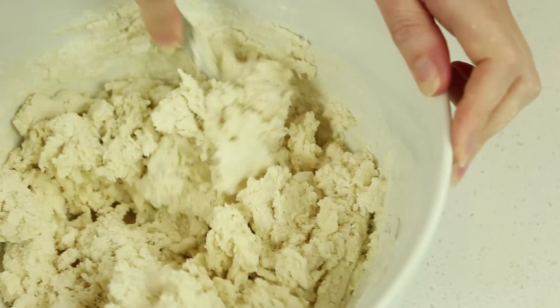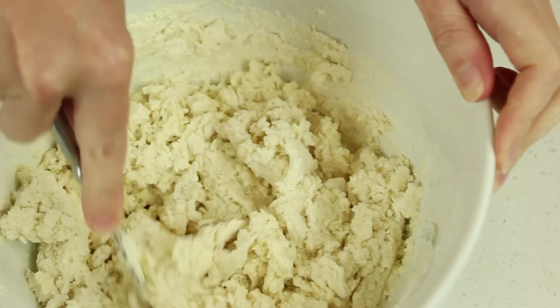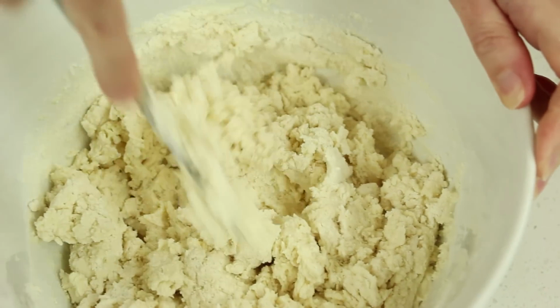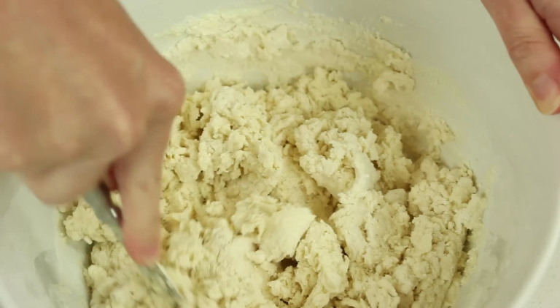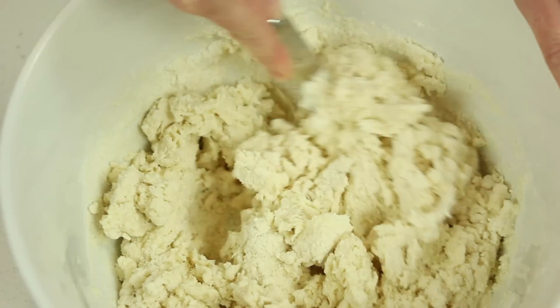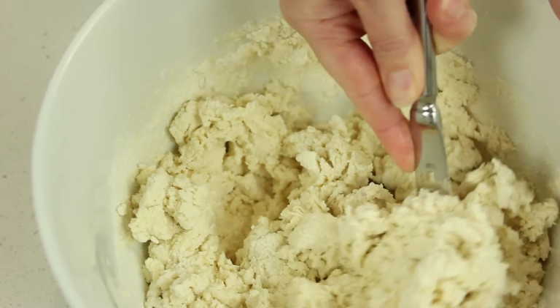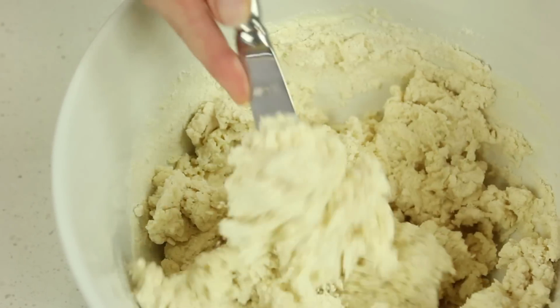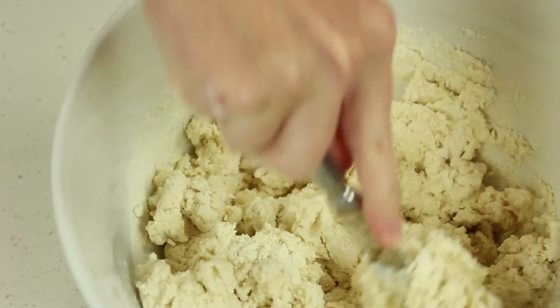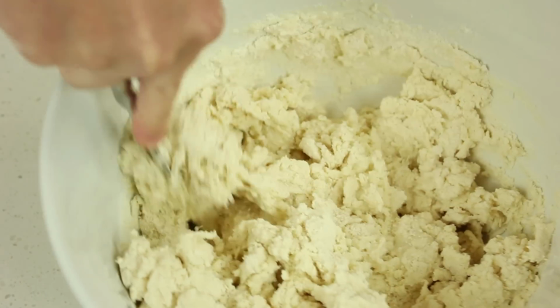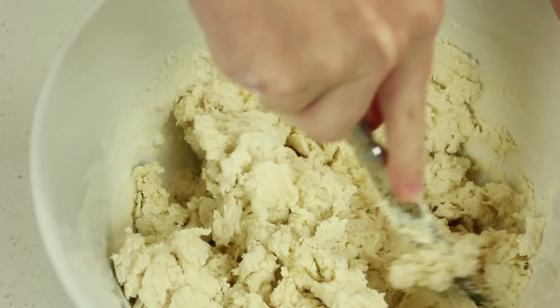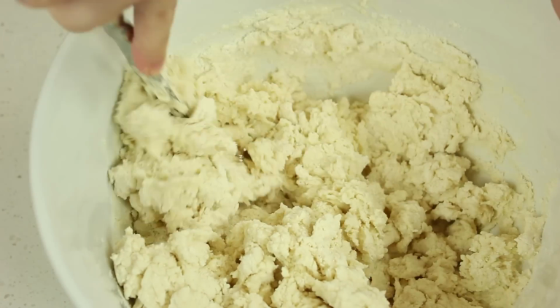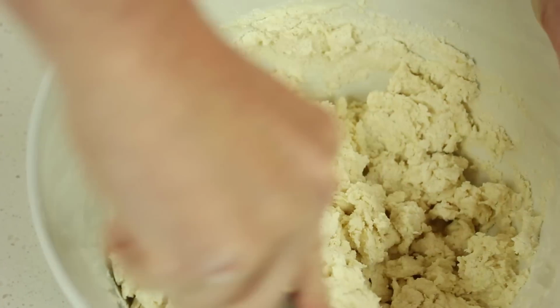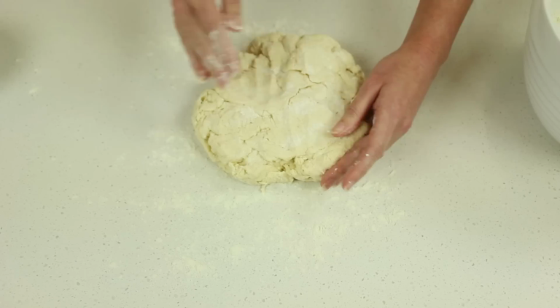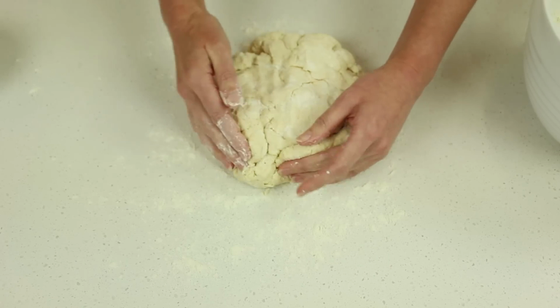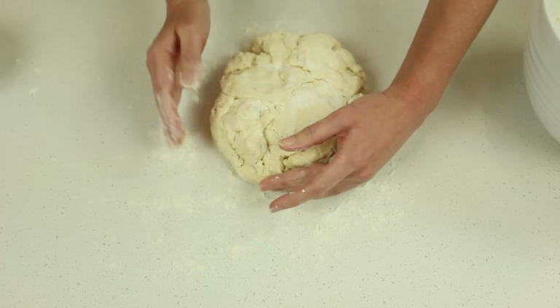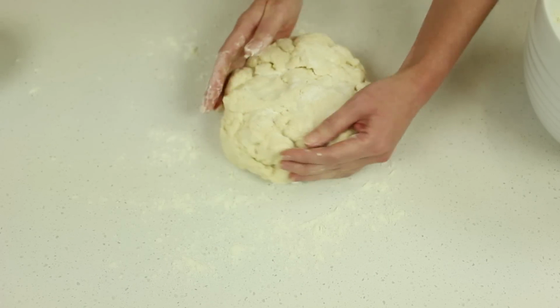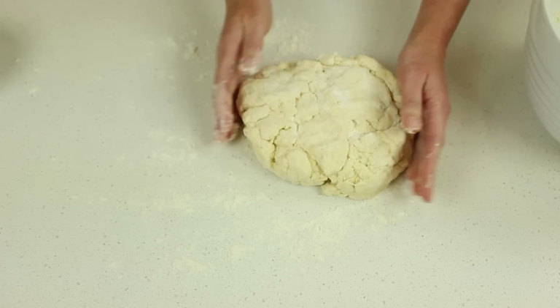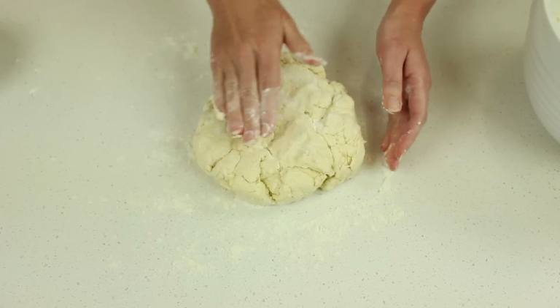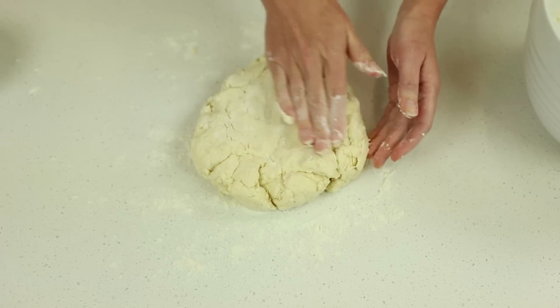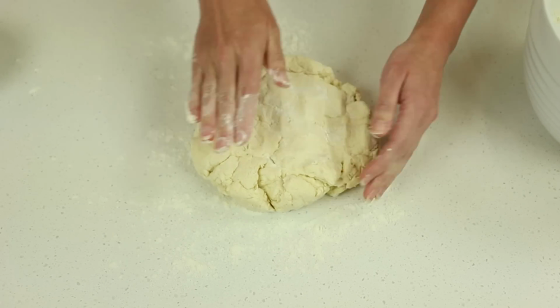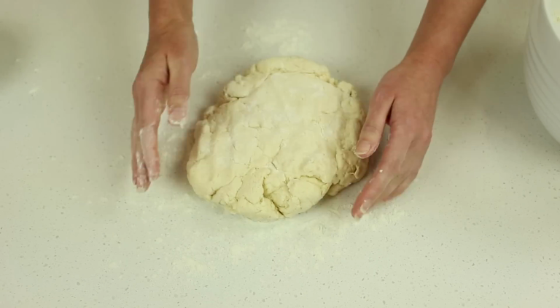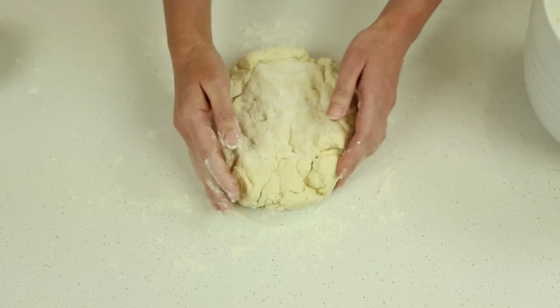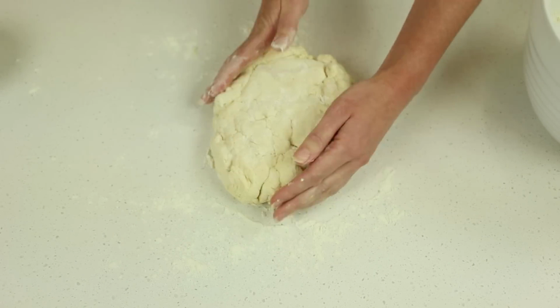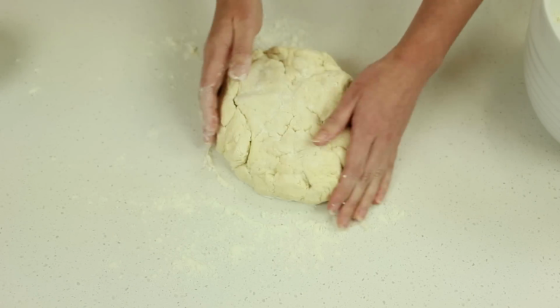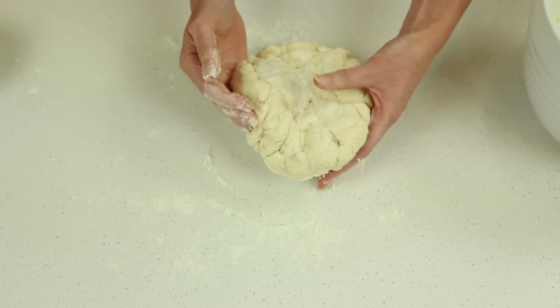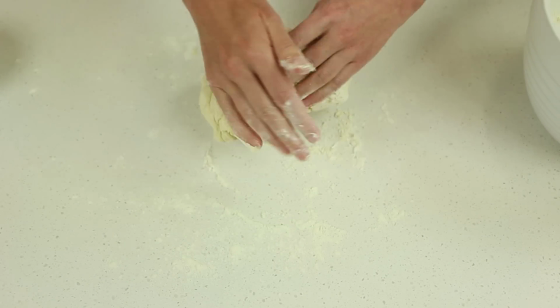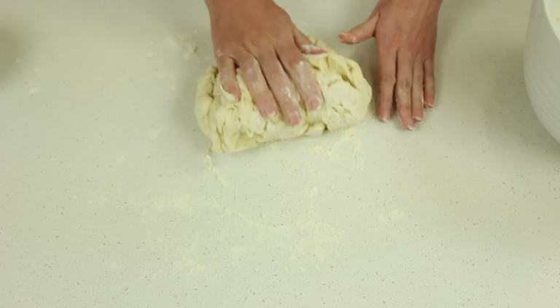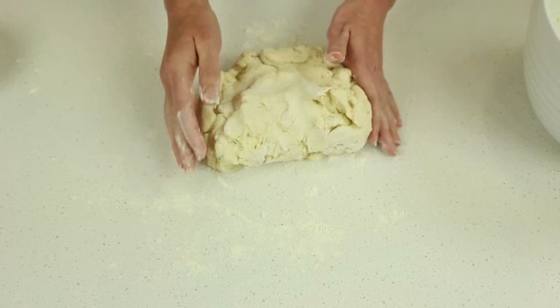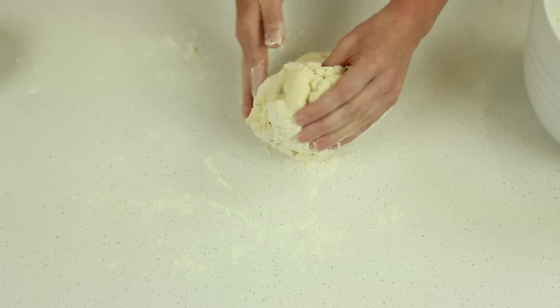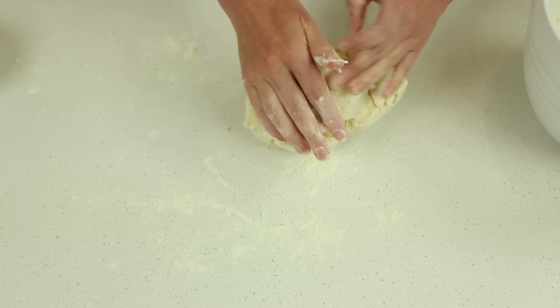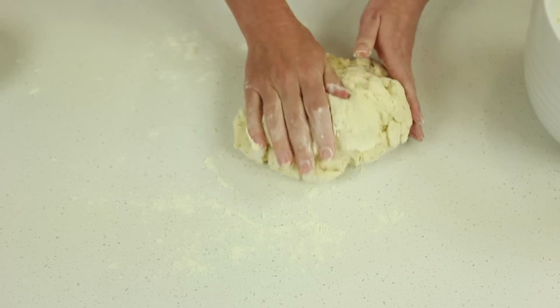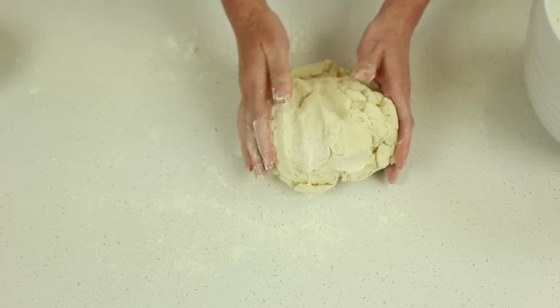The dough should be soft but sticky, so add more milk if necessary. Turn the dough onto a lightly floured work surface and very gently knead until the dough just comes together.